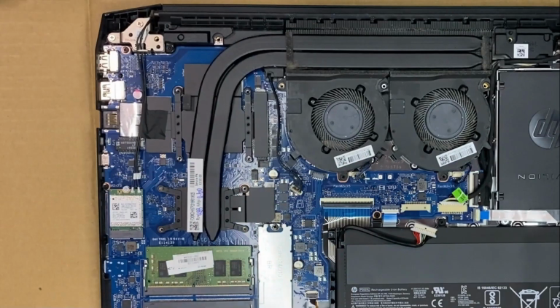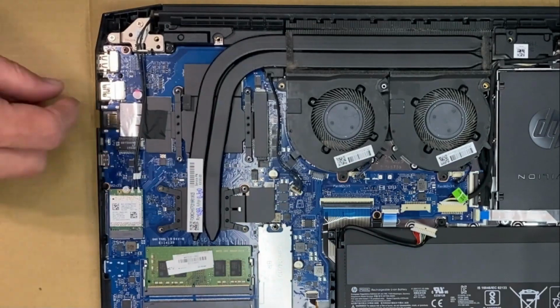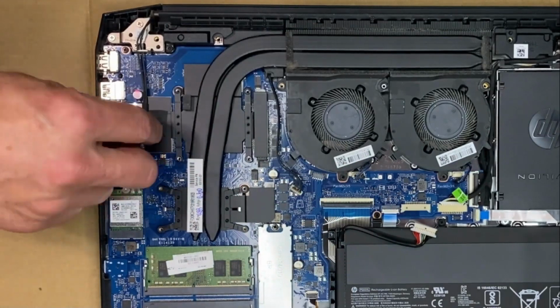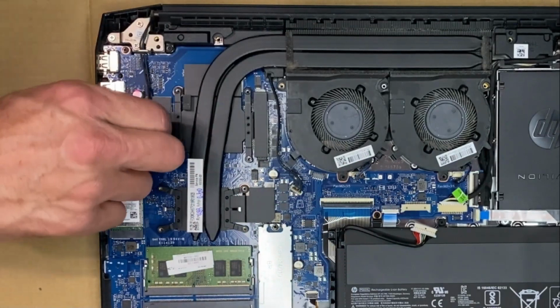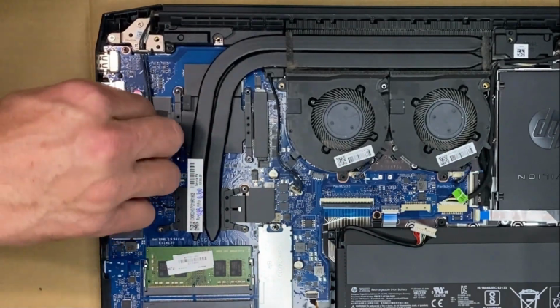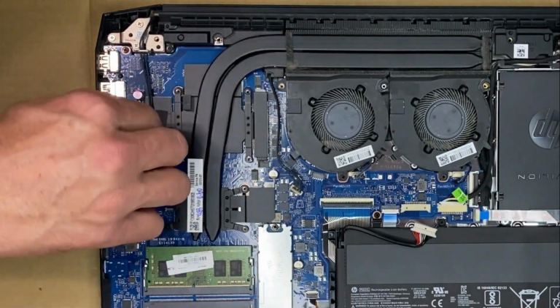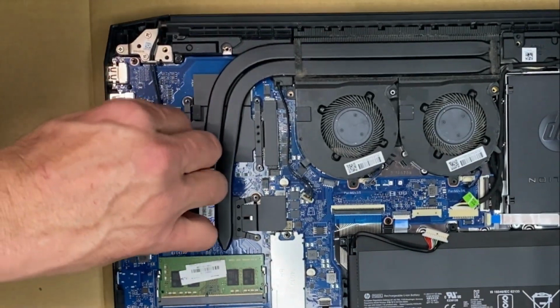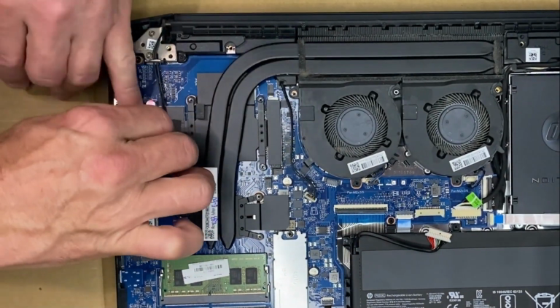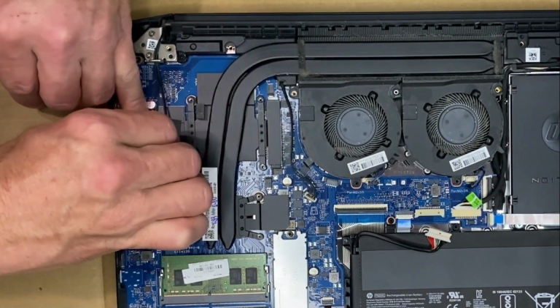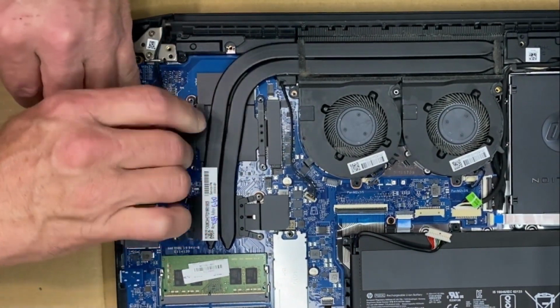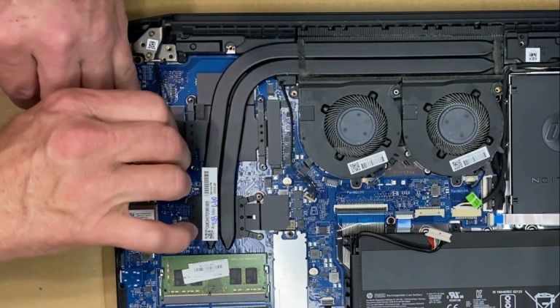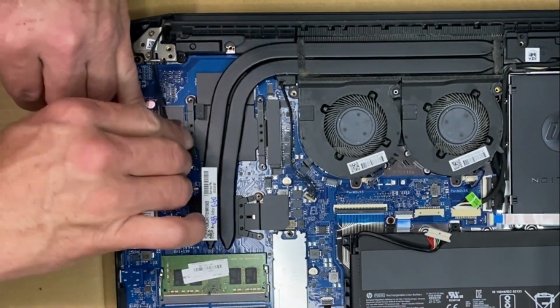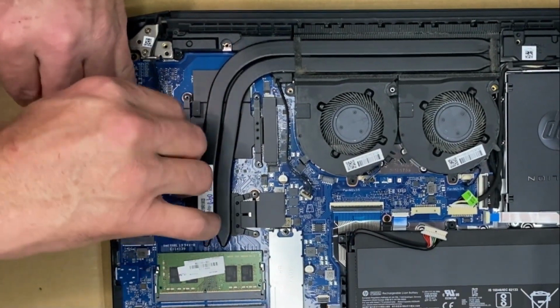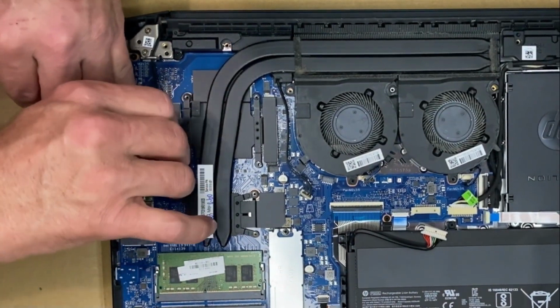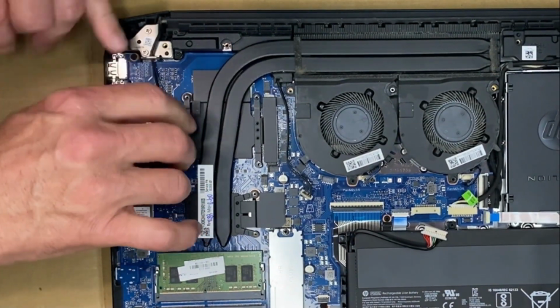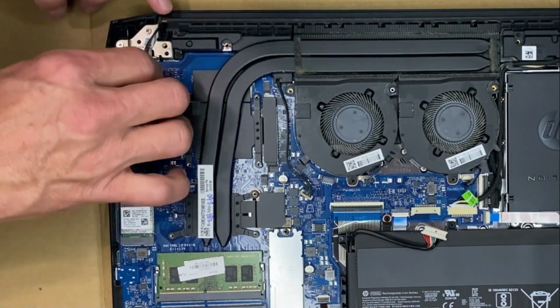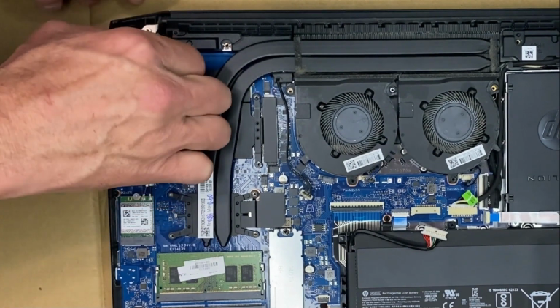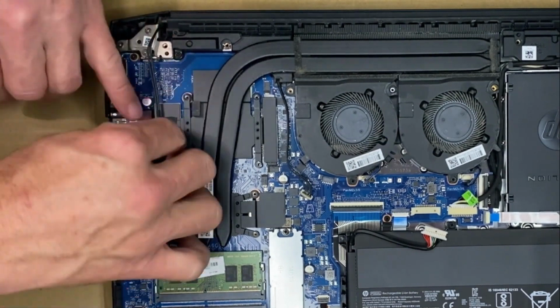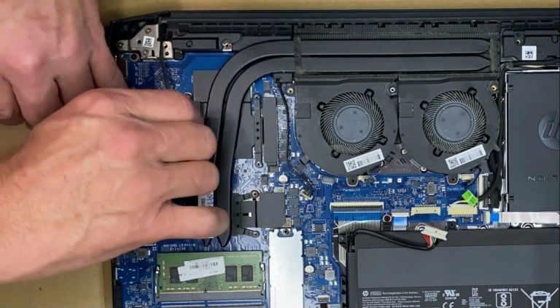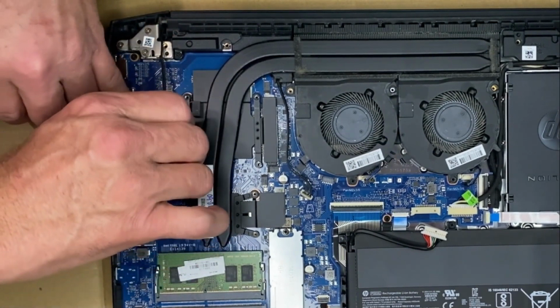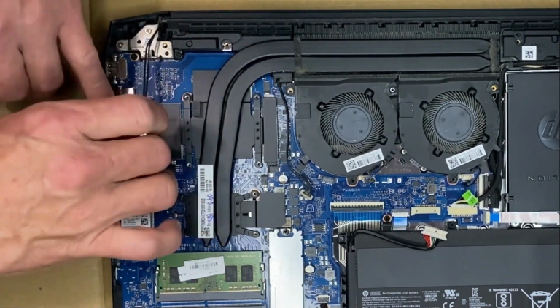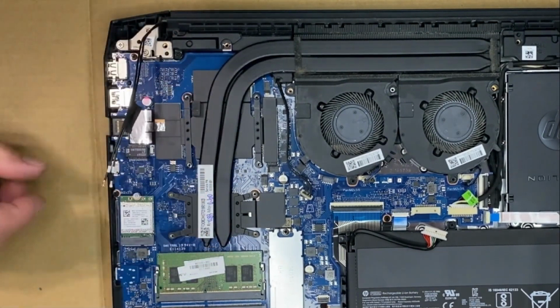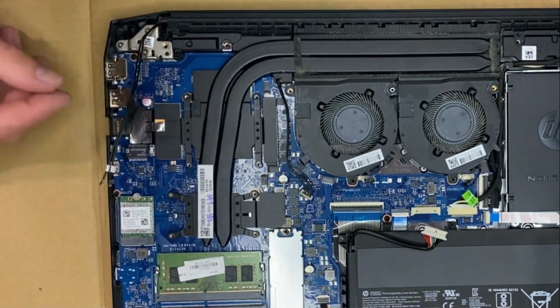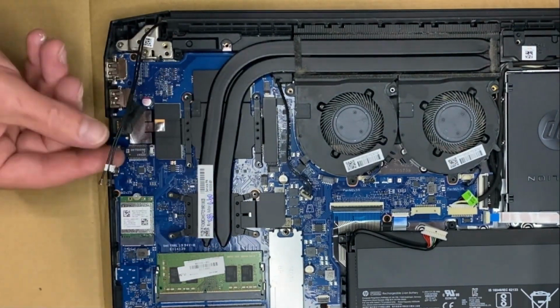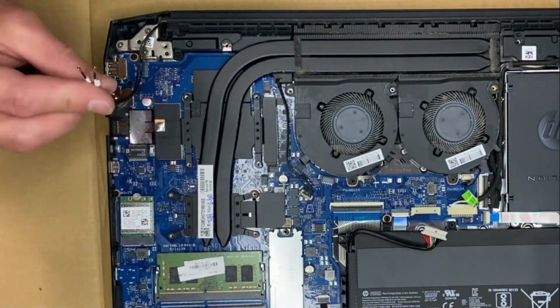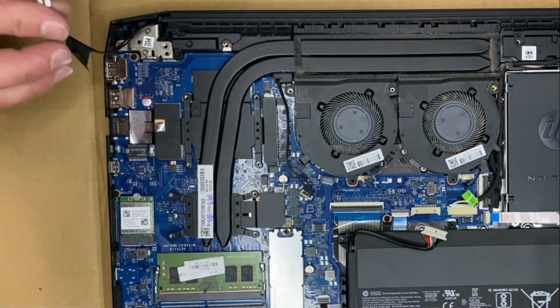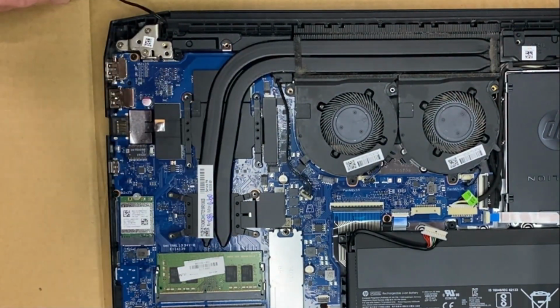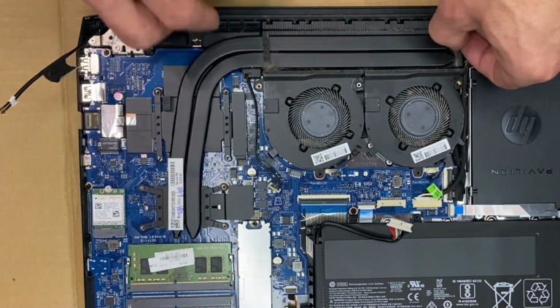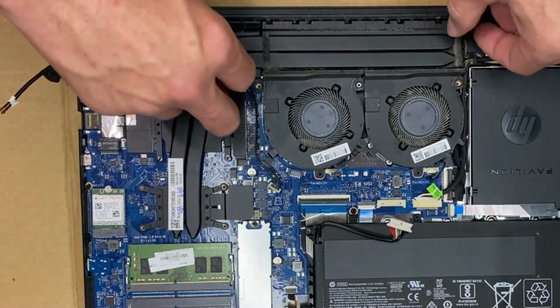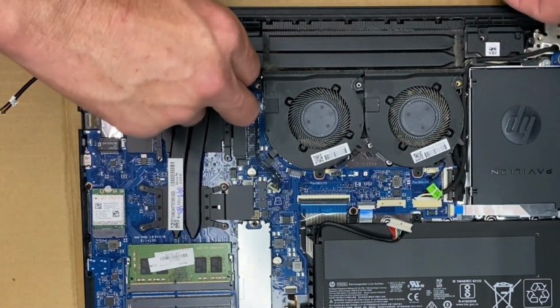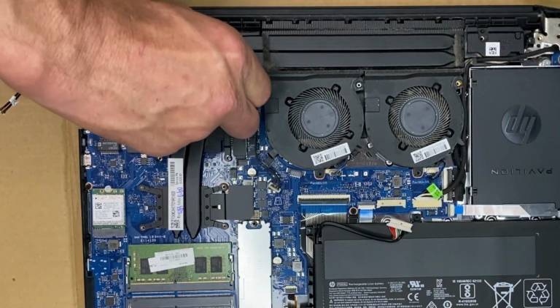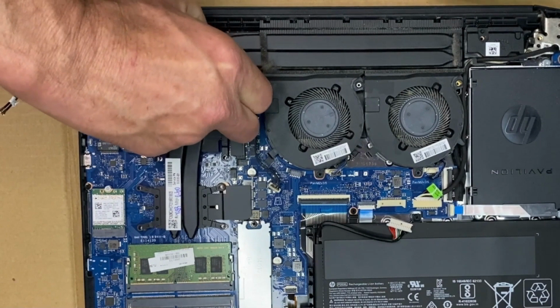I don't know why these screws are so tight, but you really got to be careful taking them out. I'm removing the Wi-Fi cables just to get them out of the way. And yes, this thermal paste is completely dried.